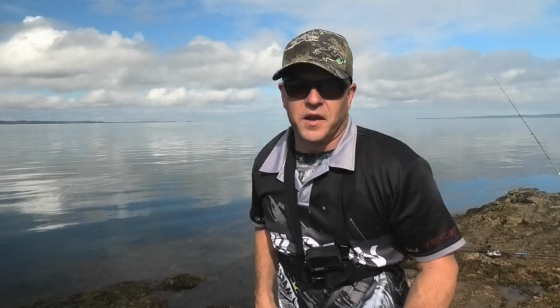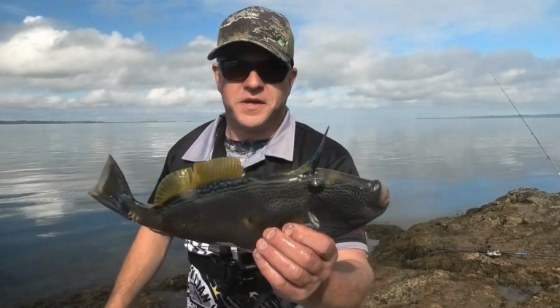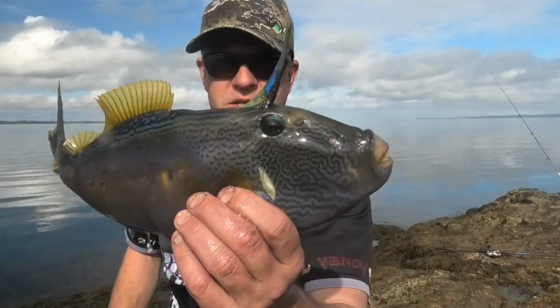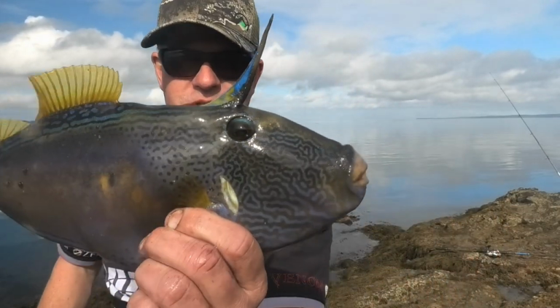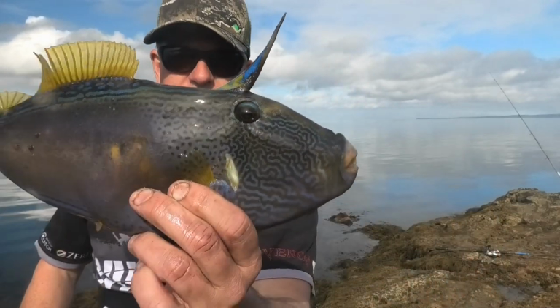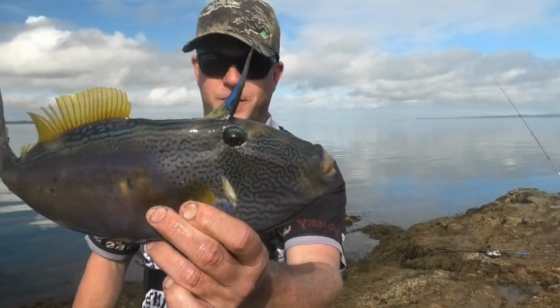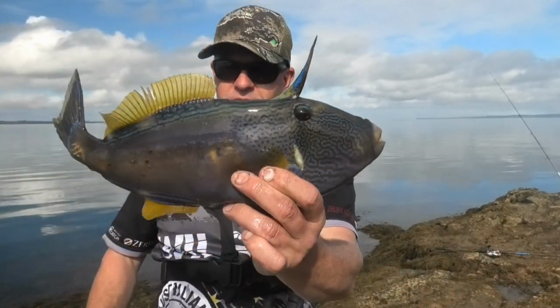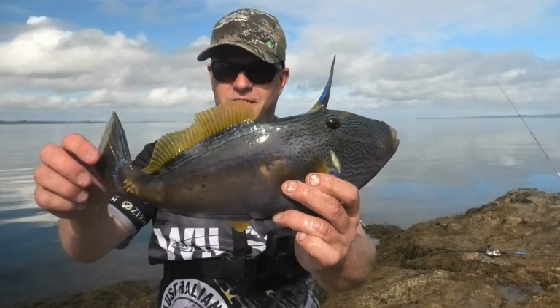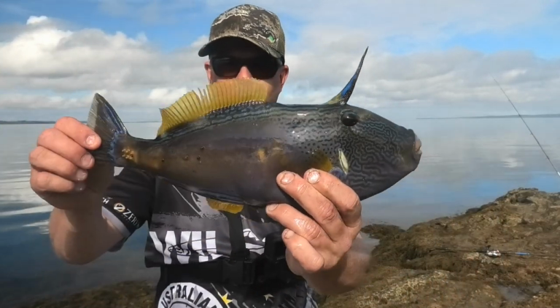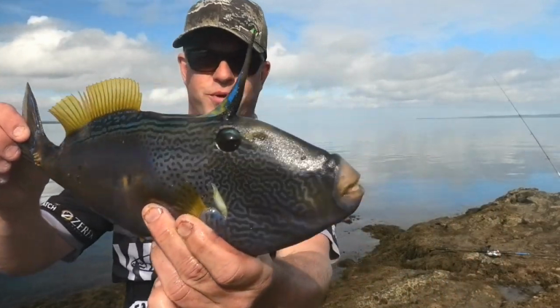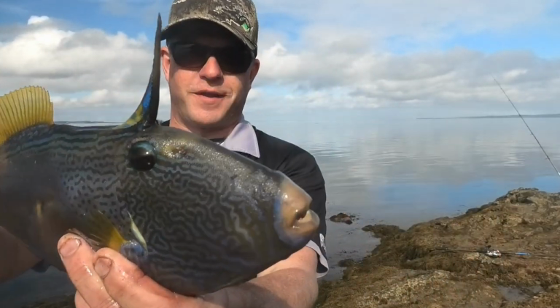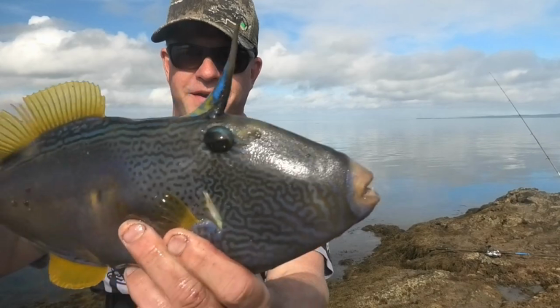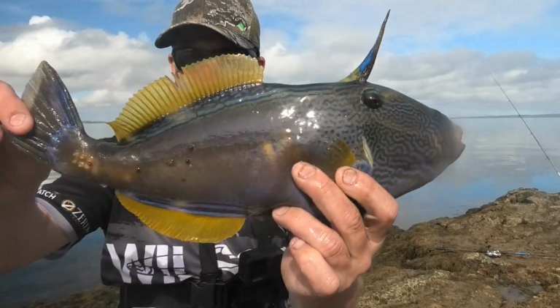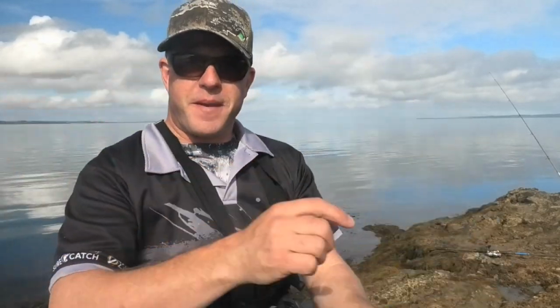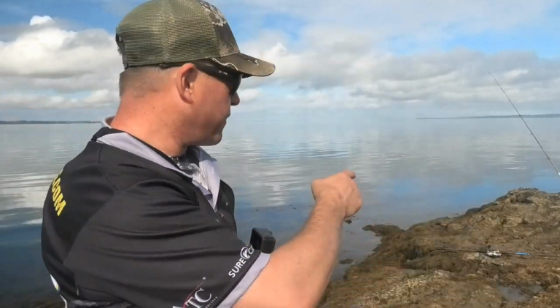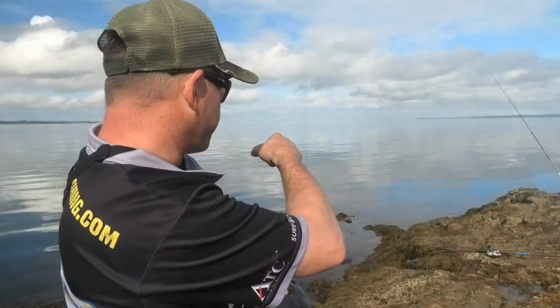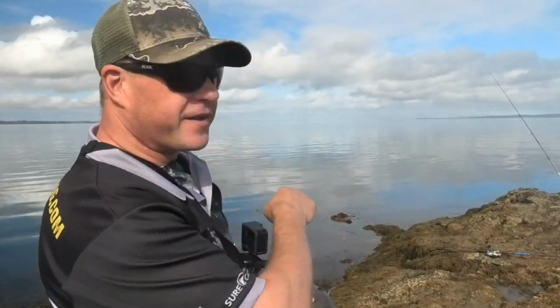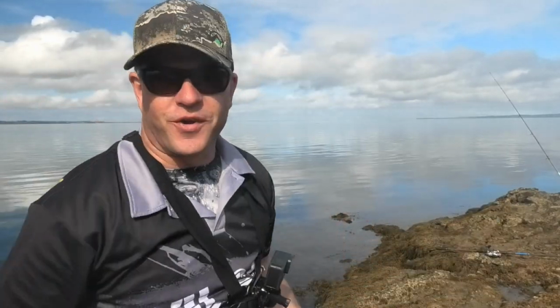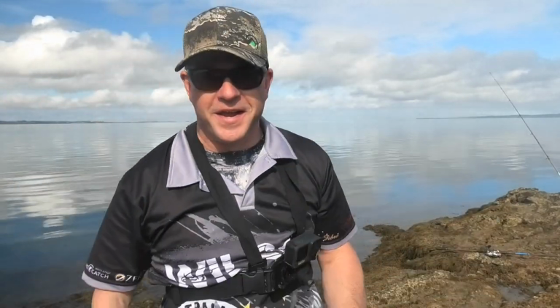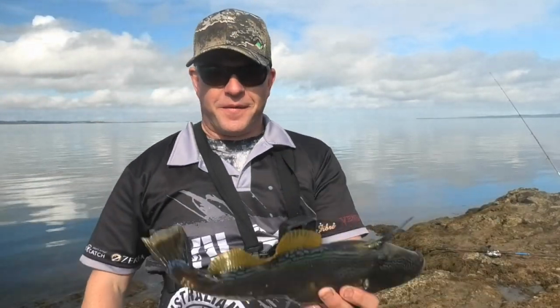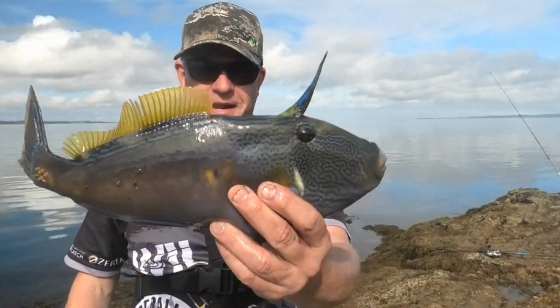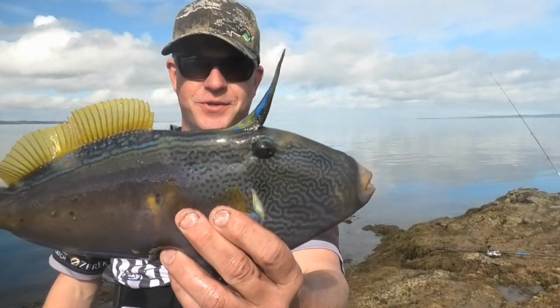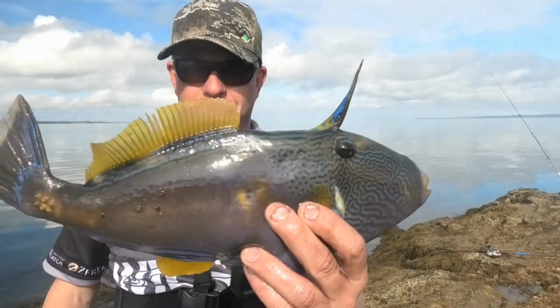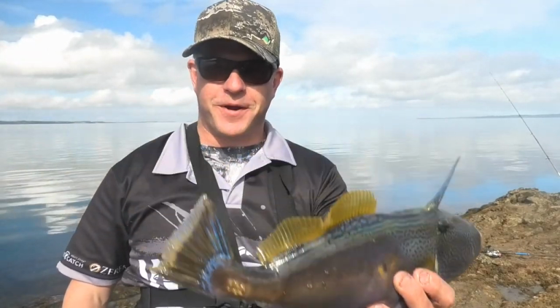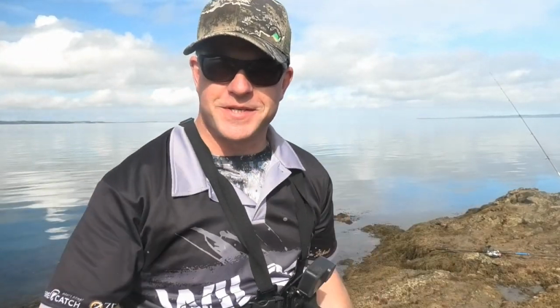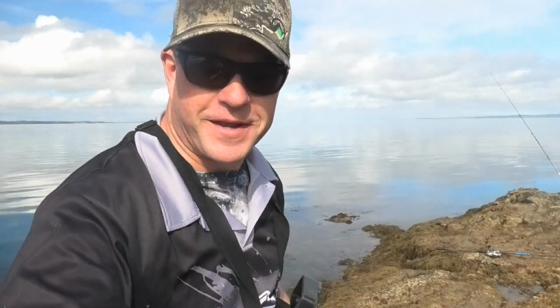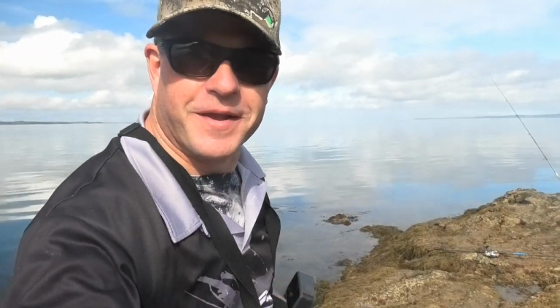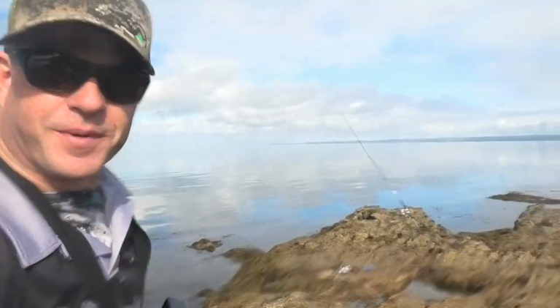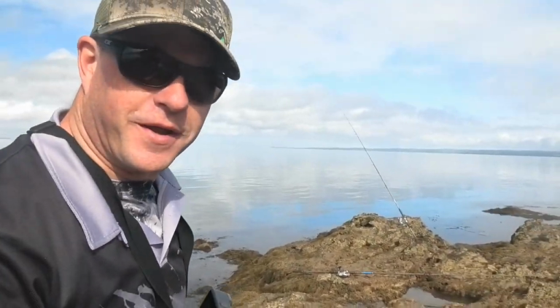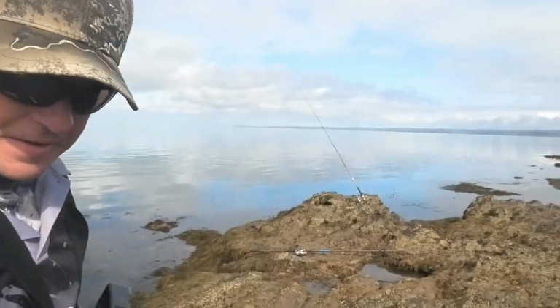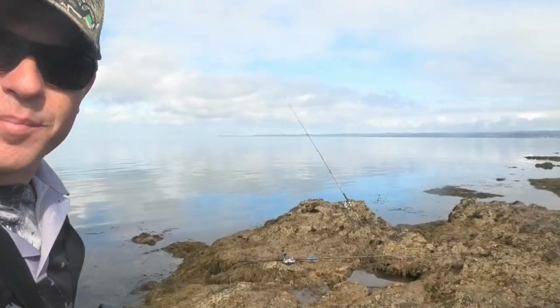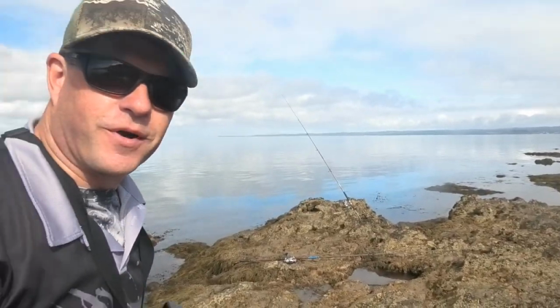Not my intended species, but look at the size of that — a beautiful, beautiful leatherjacket on a size 6.5. There's a massive, massive flathead down here I'm trying to get, and this guy came in and took my bait. But anyway, we'll keep persisting, hopefully we can get him. He's a big boy — a big rocky.